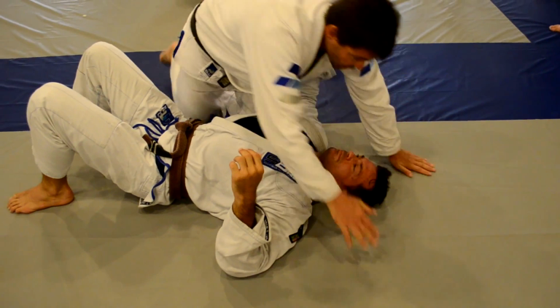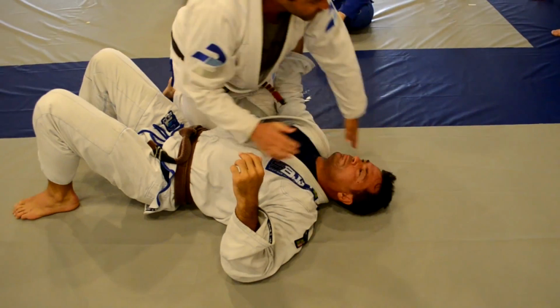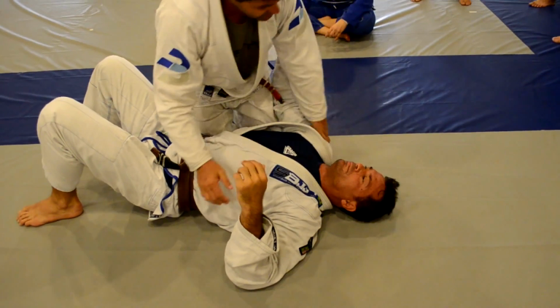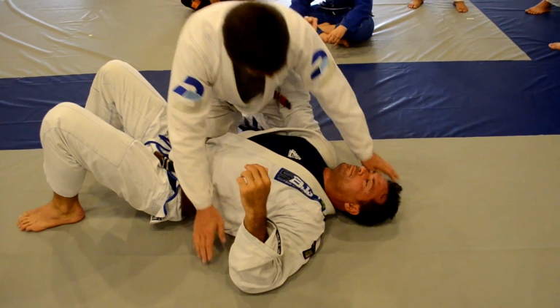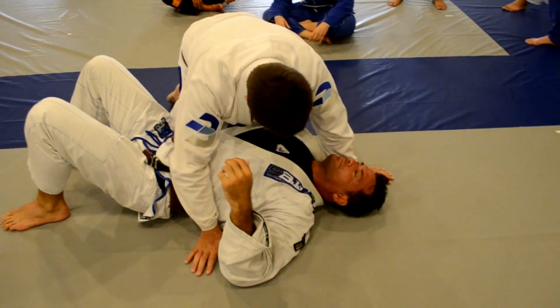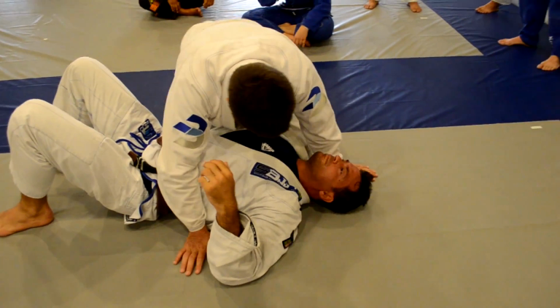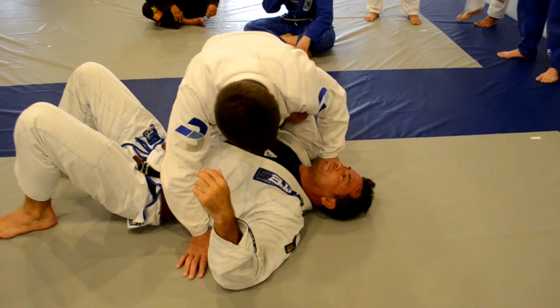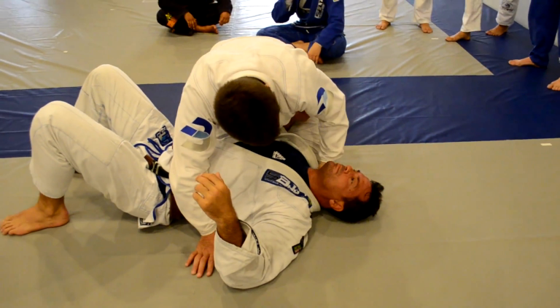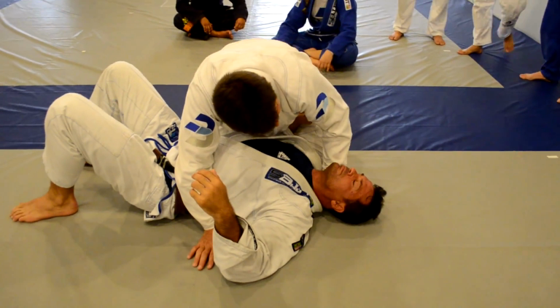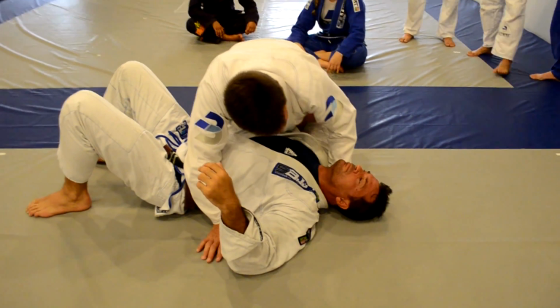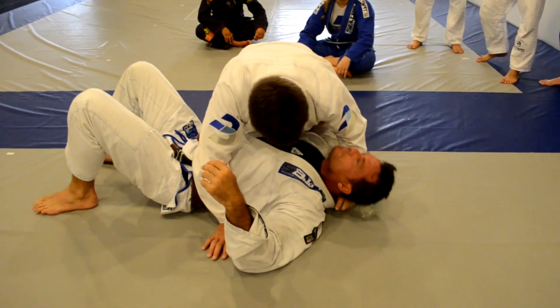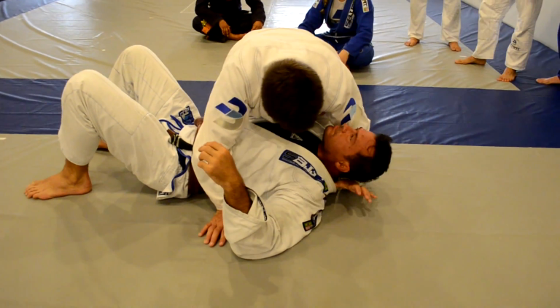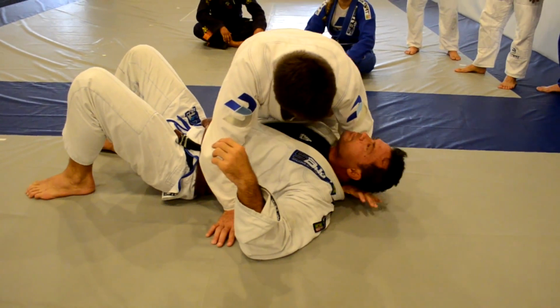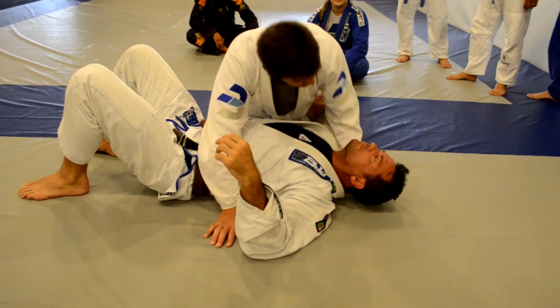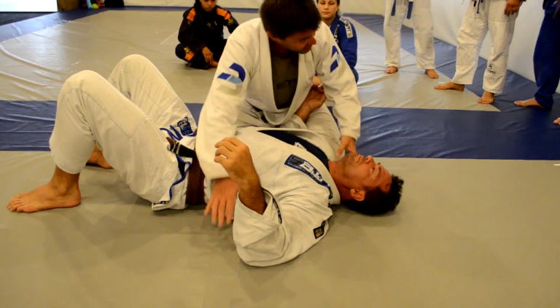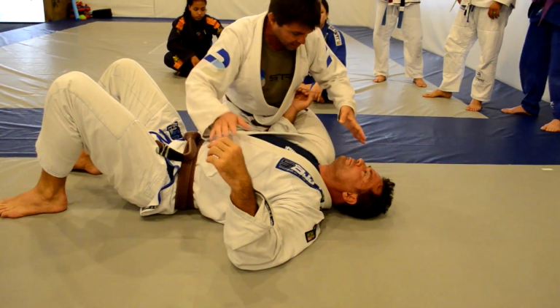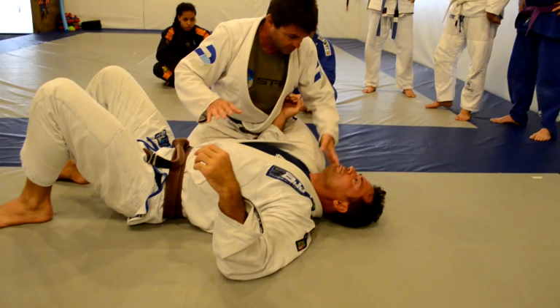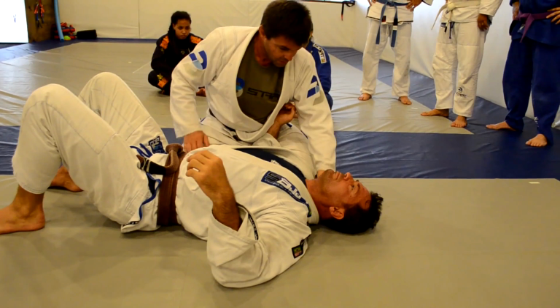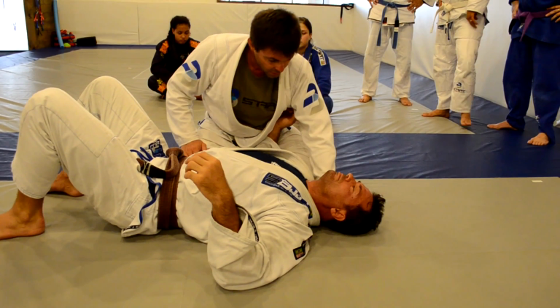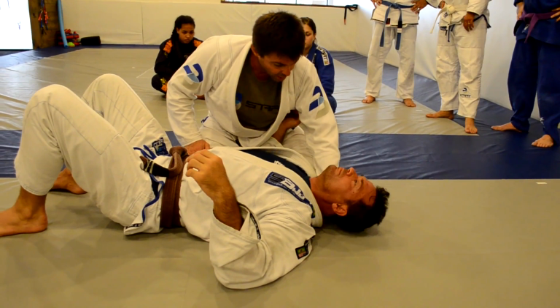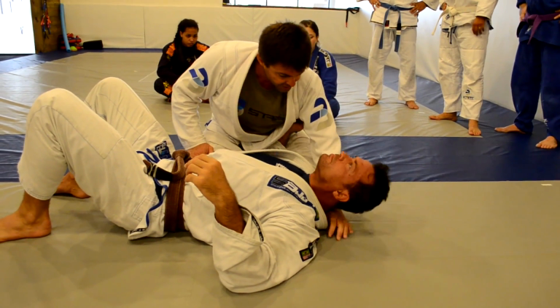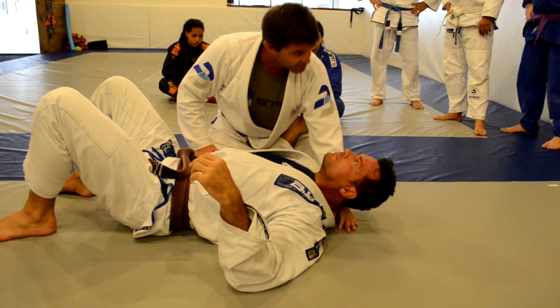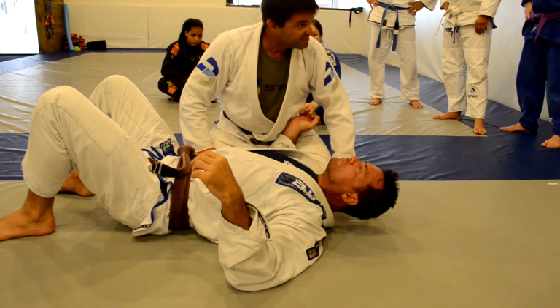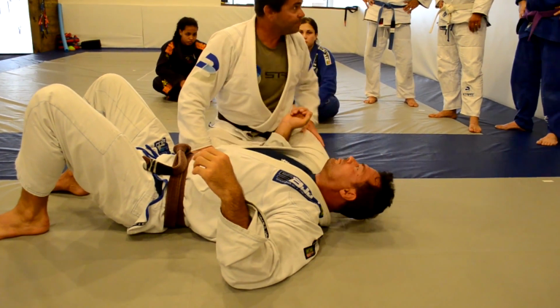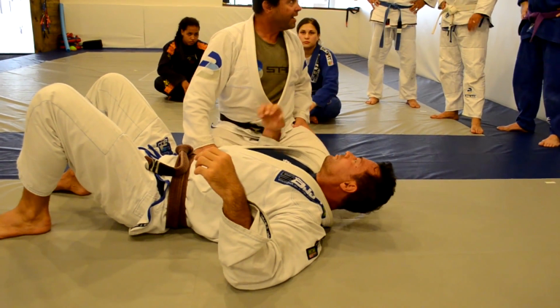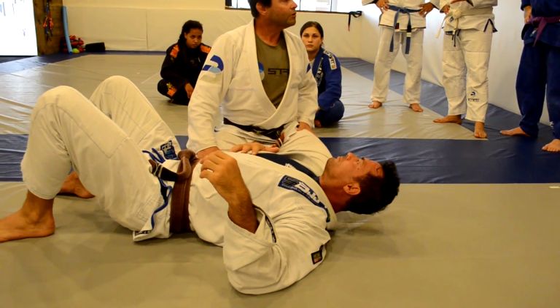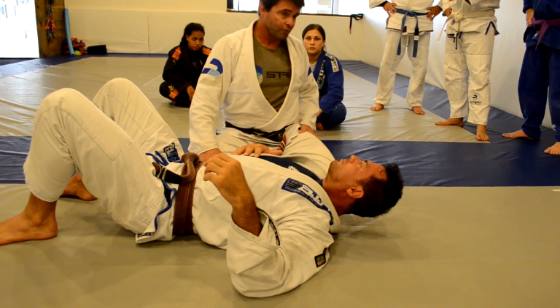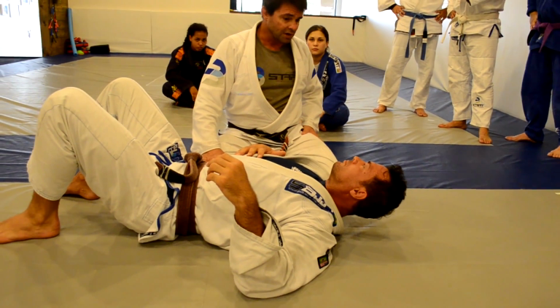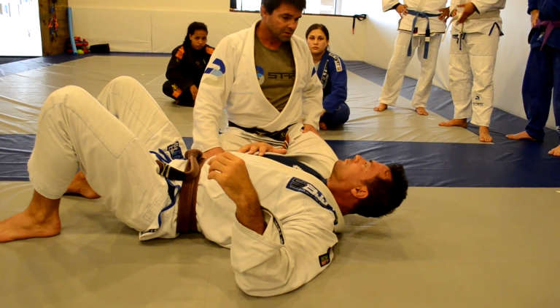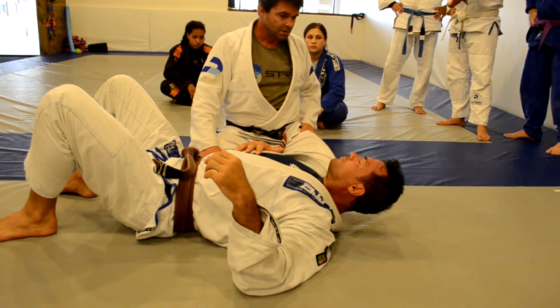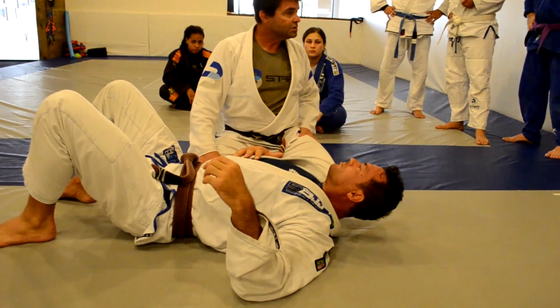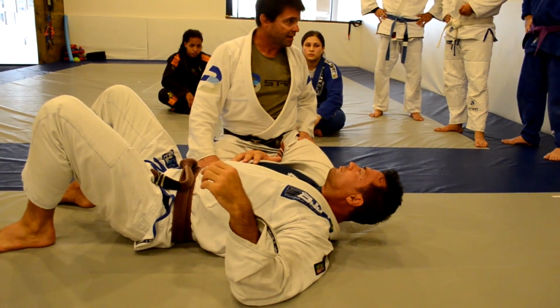The first step: I control the lapel. Thumb in. It's better, of course.